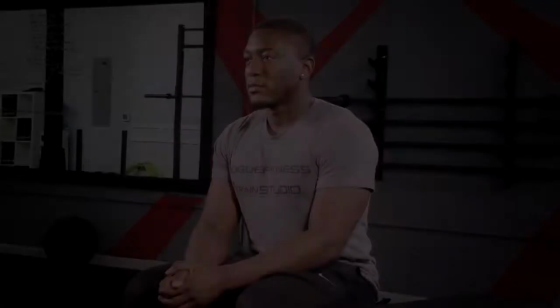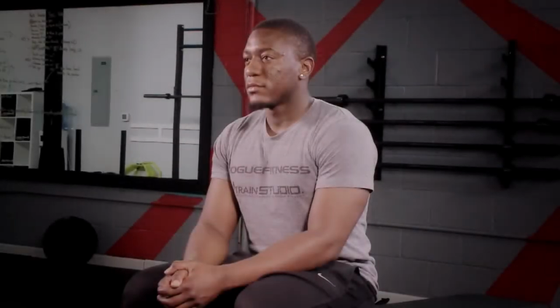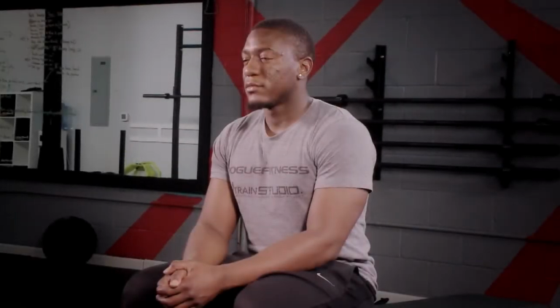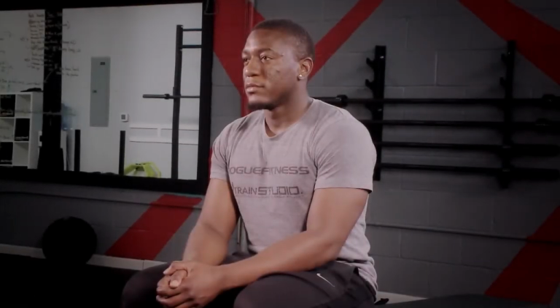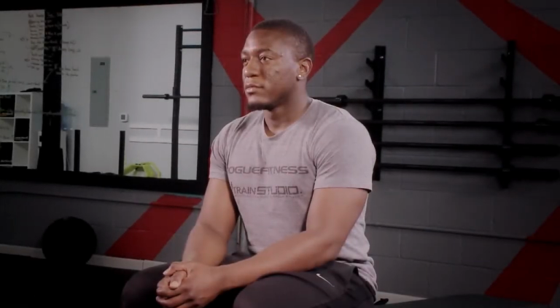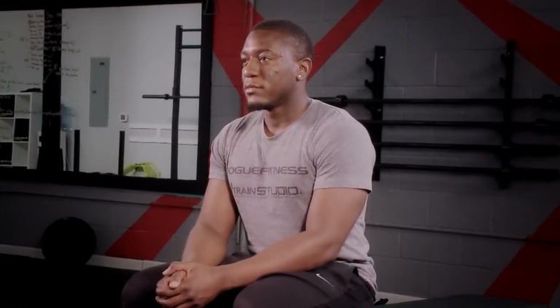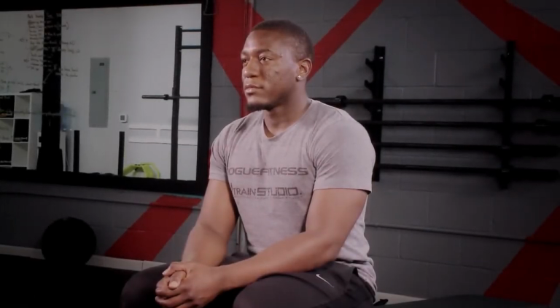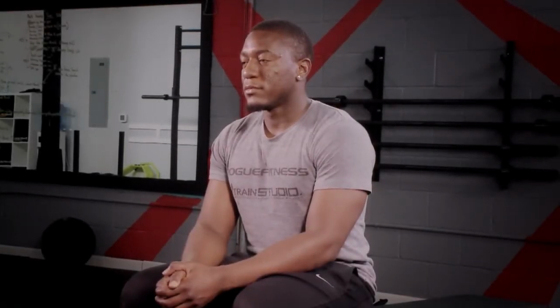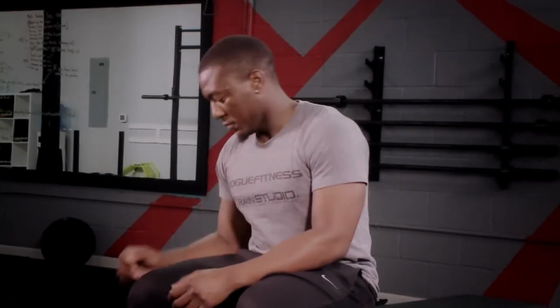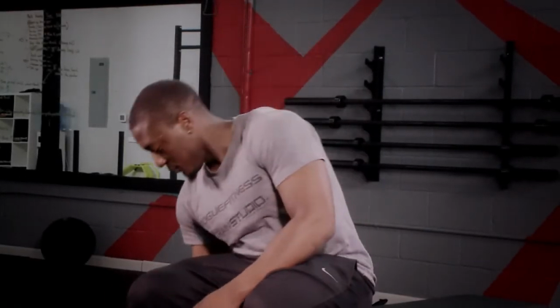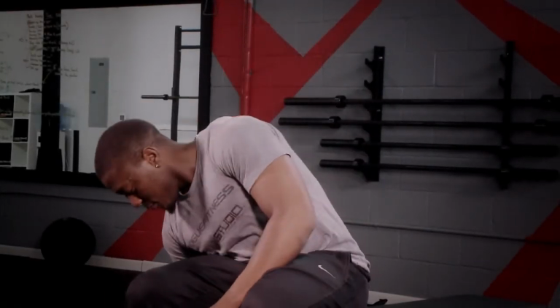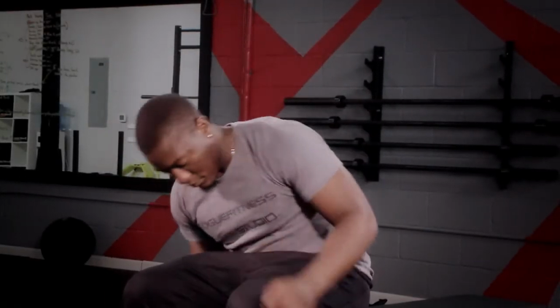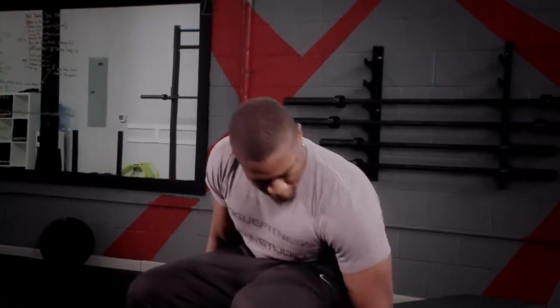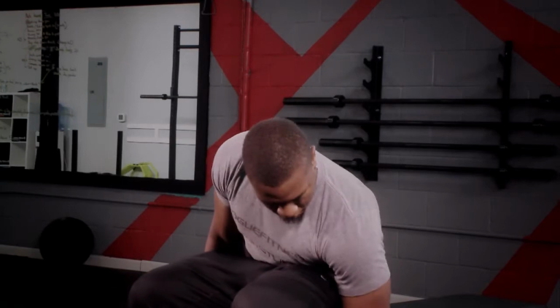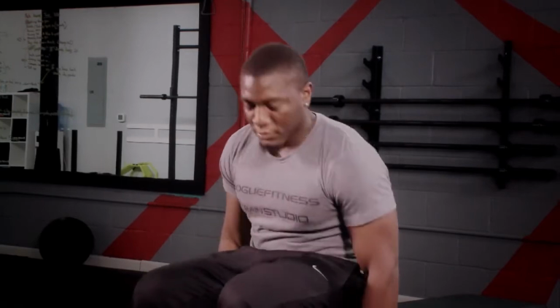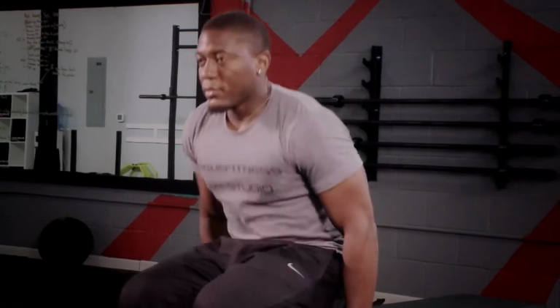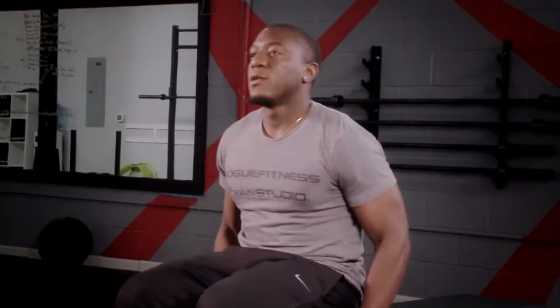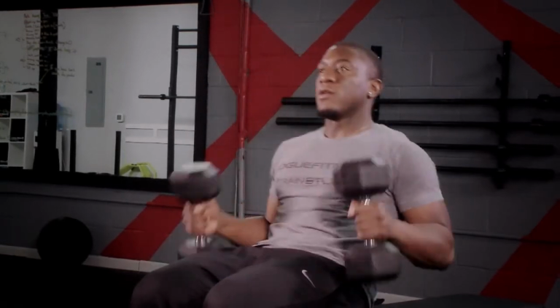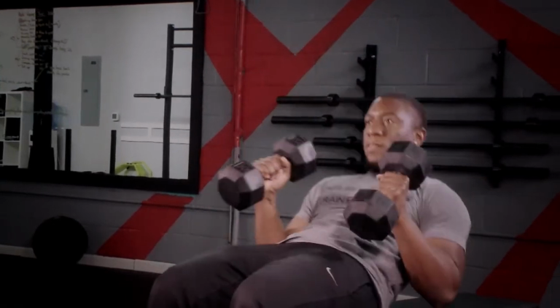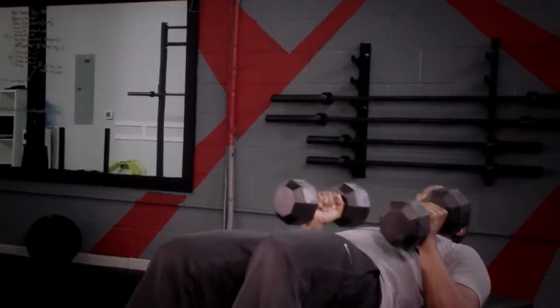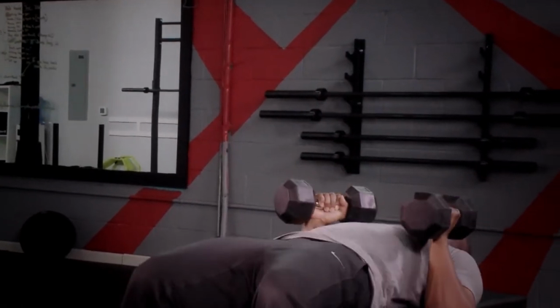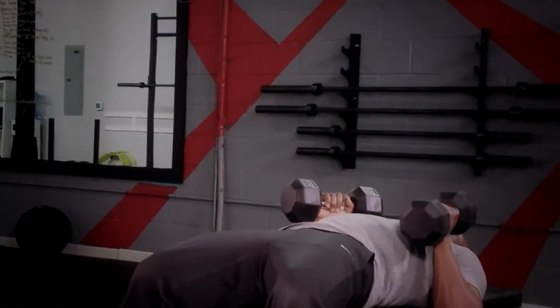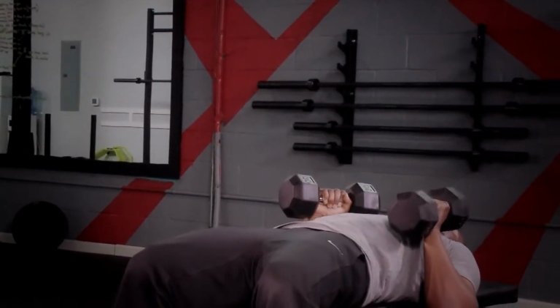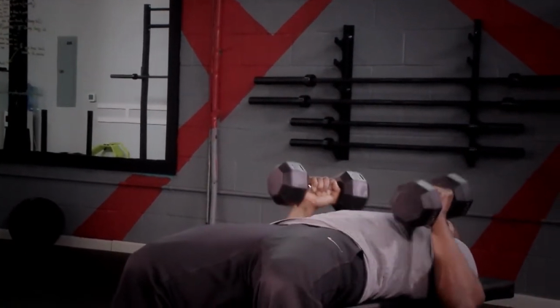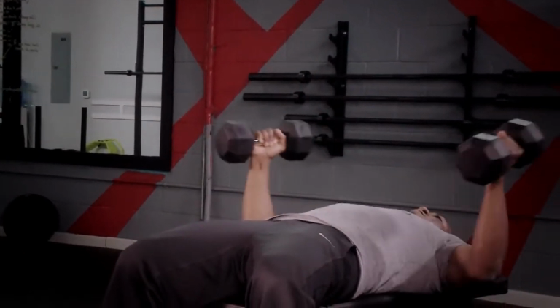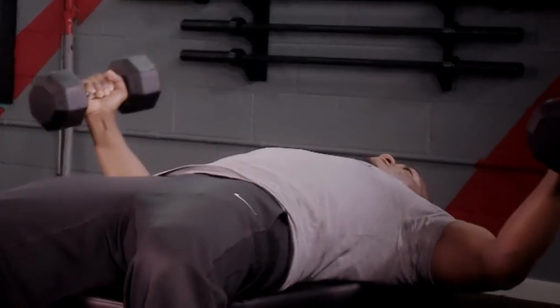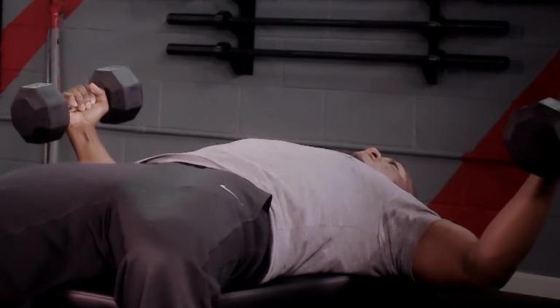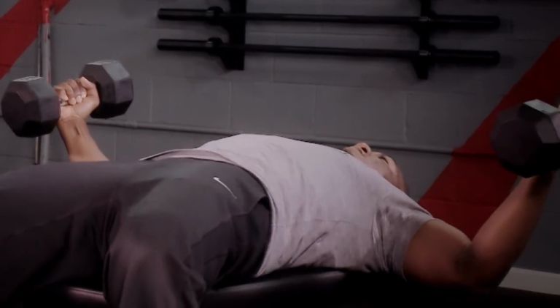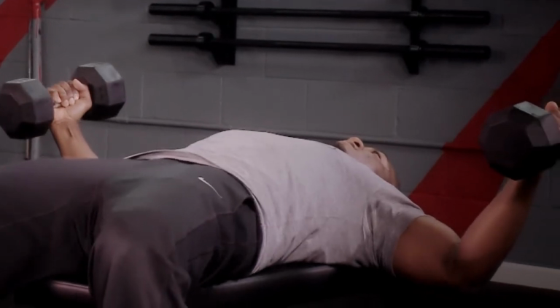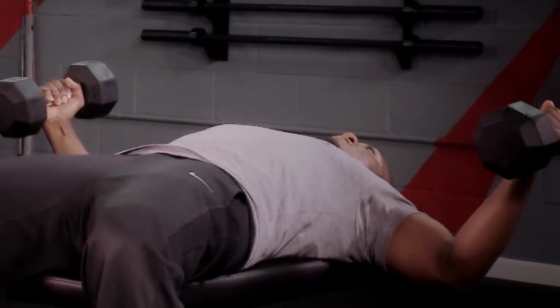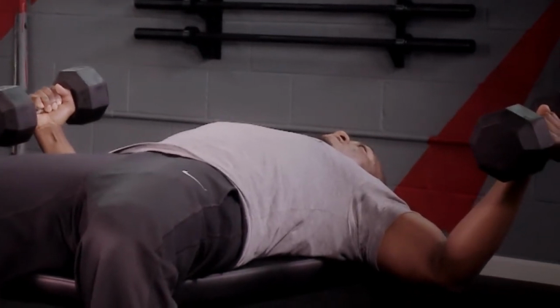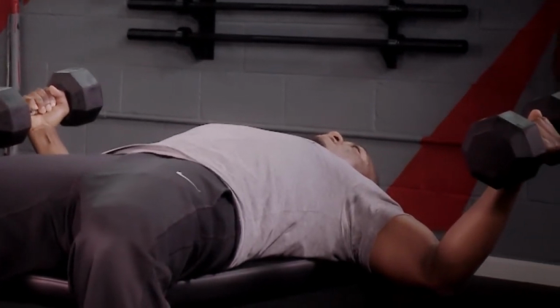Dumbbell flies with a twist. You're going to get a hold of your dumbbells. Lay flat on your back in the supine position. Have a slight bend in the elbow.